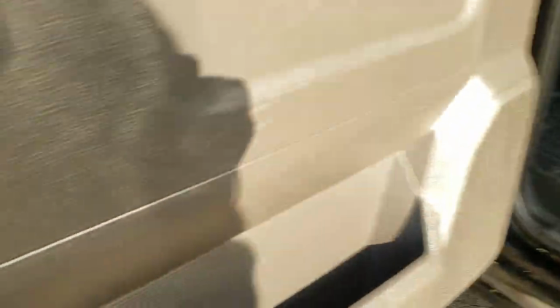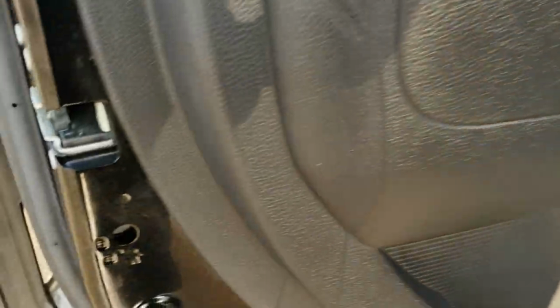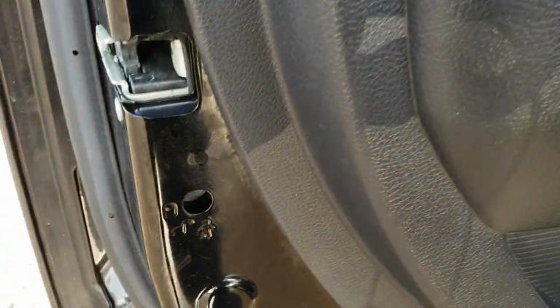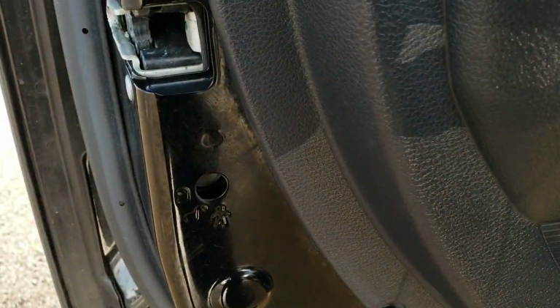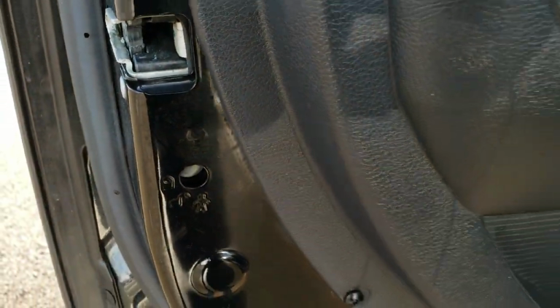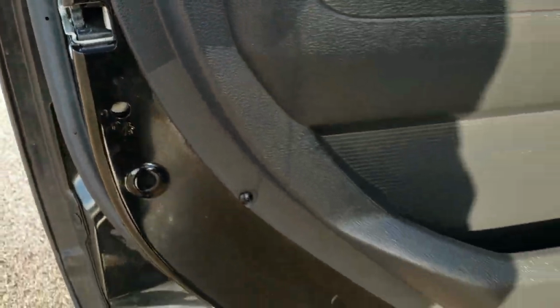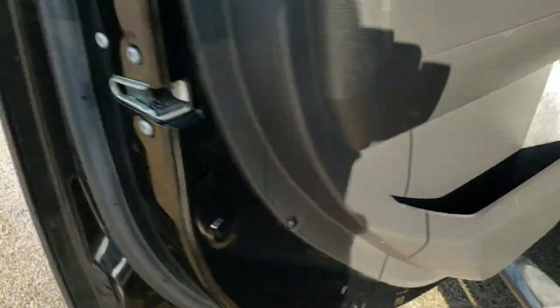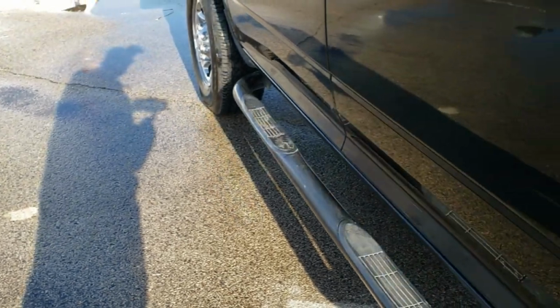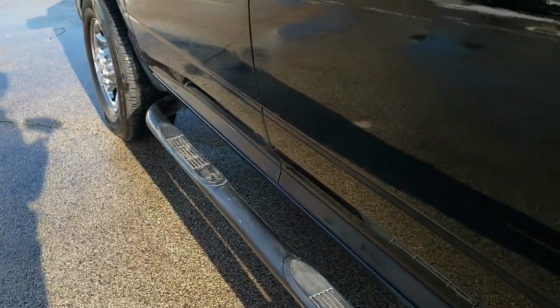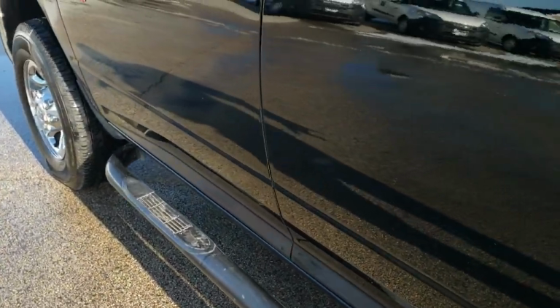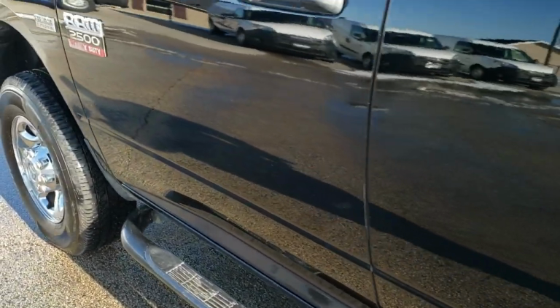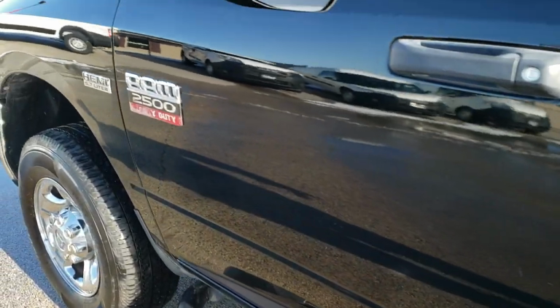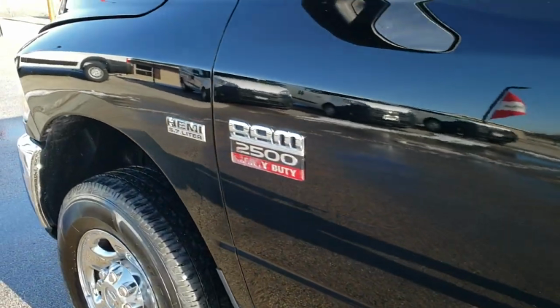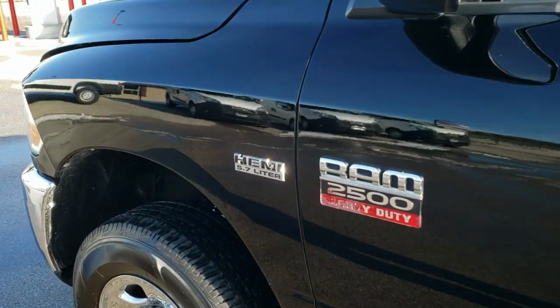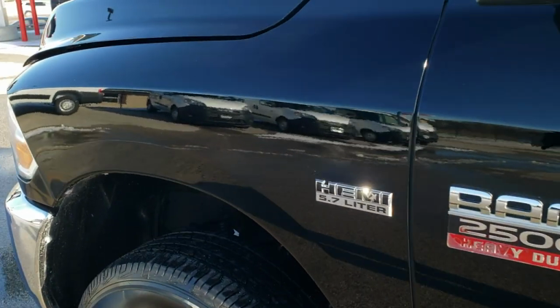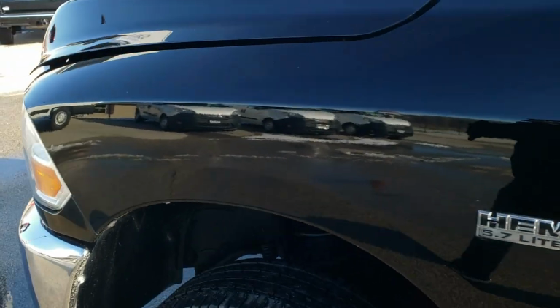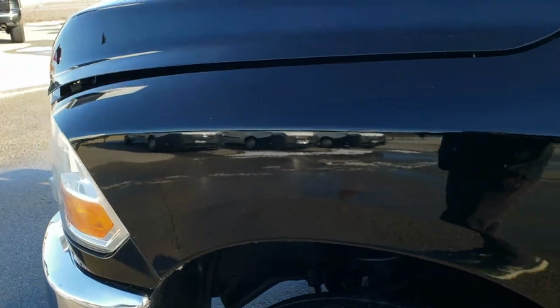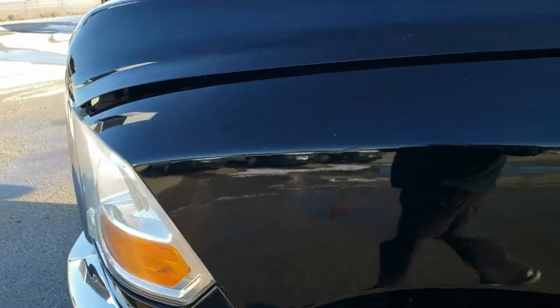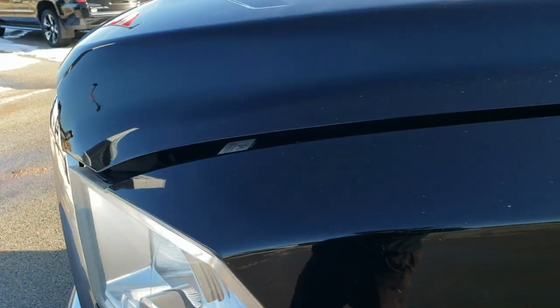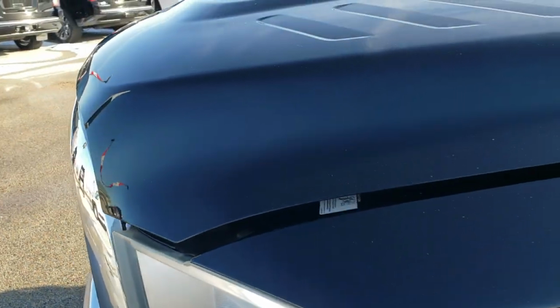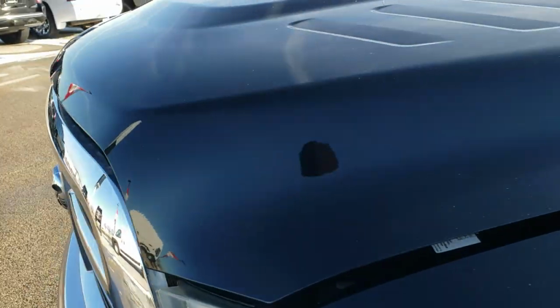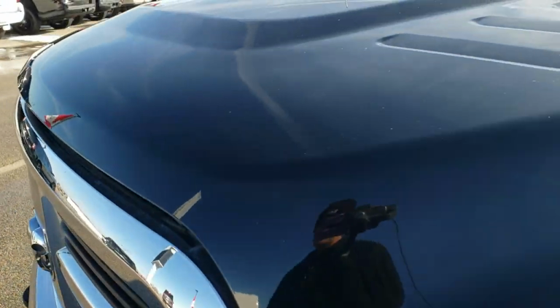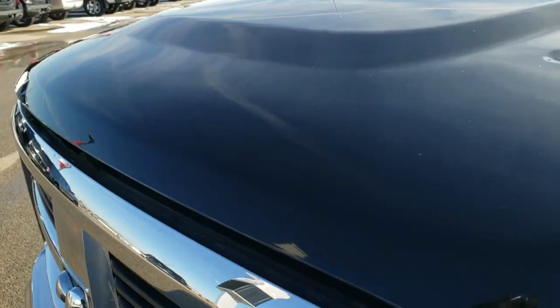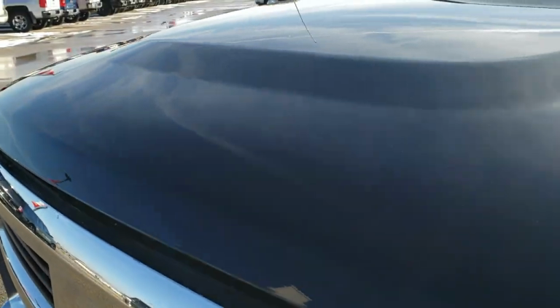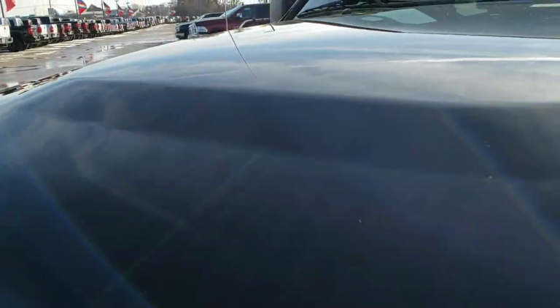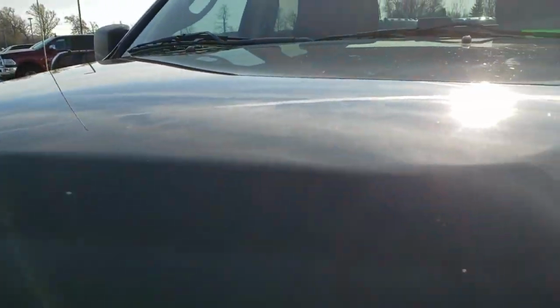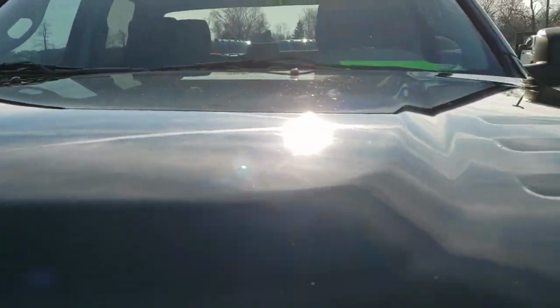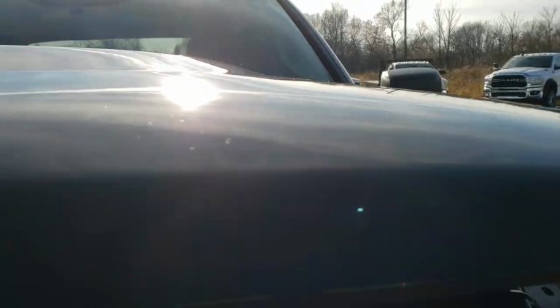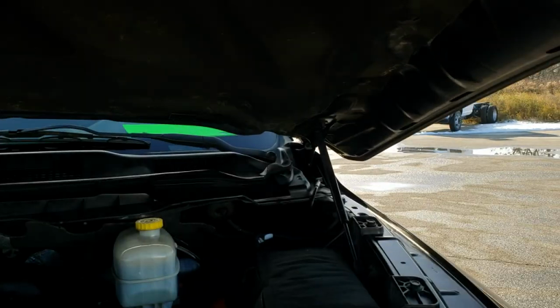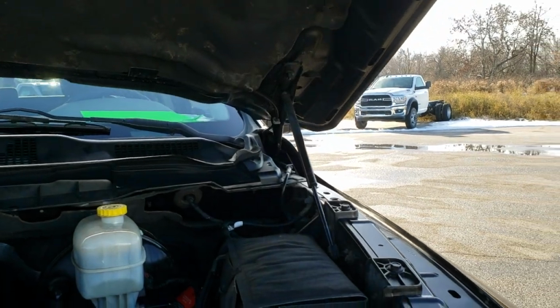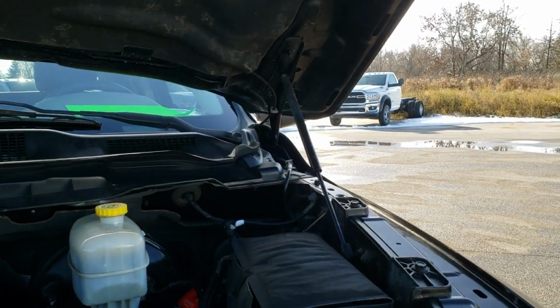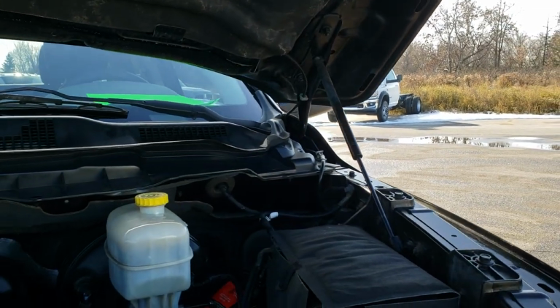It also has child safety locks on the back doors. I would personally like to thank you for checking out the video today, and I hope from this HD video you will have been able to tell just how clean this truck is all the way around — inside and out.